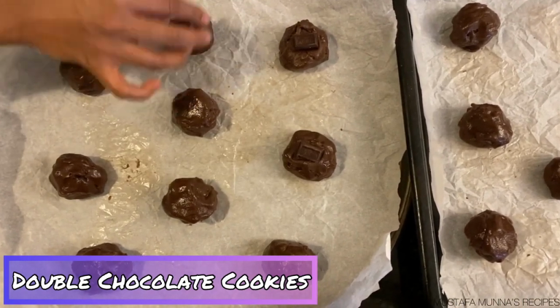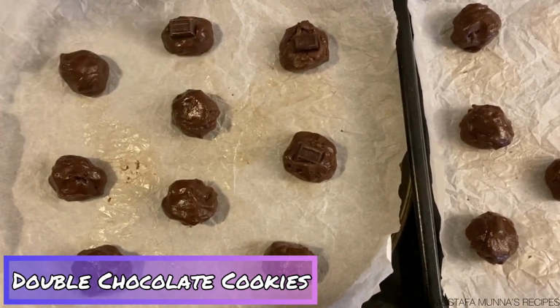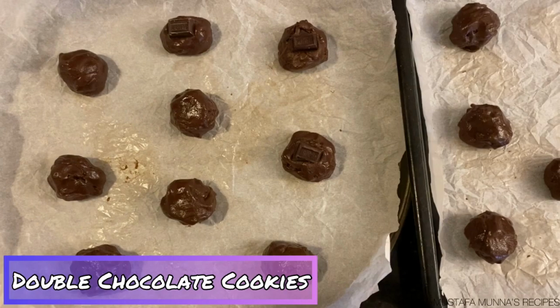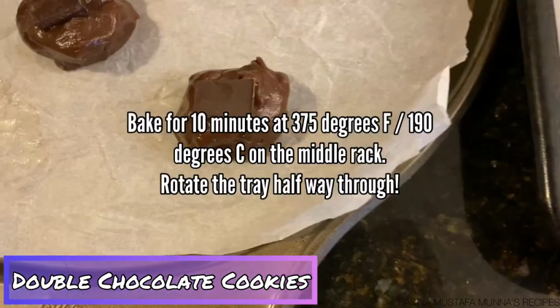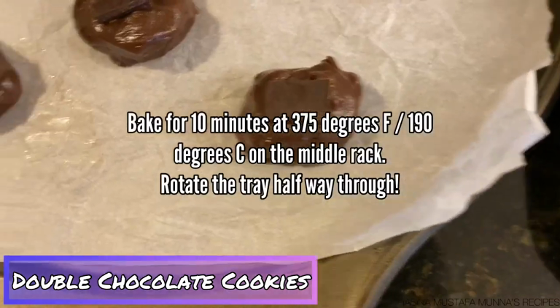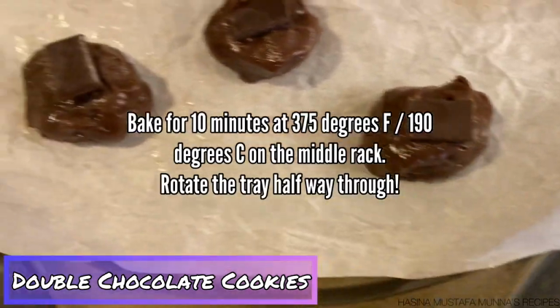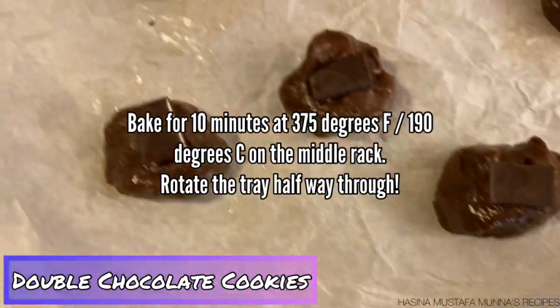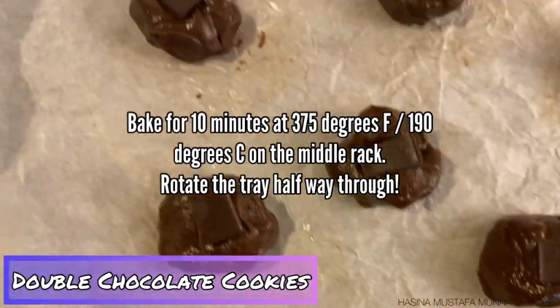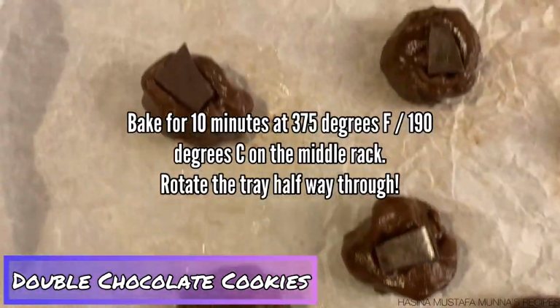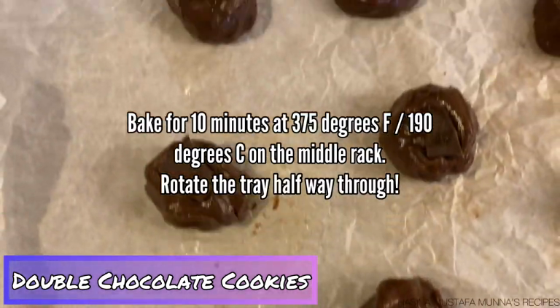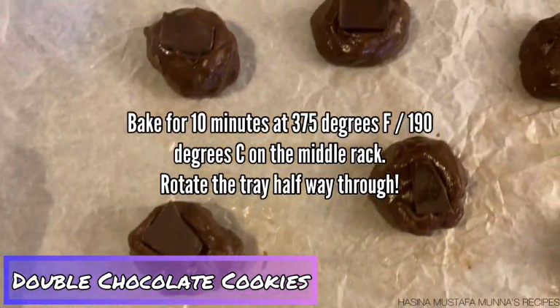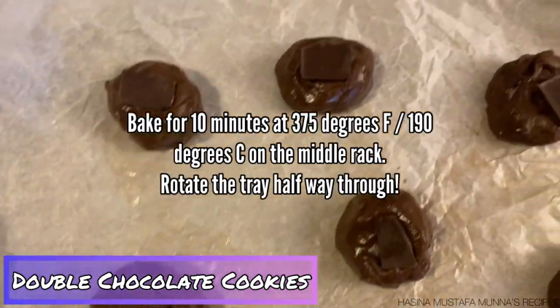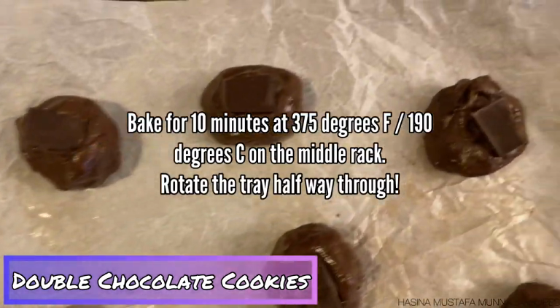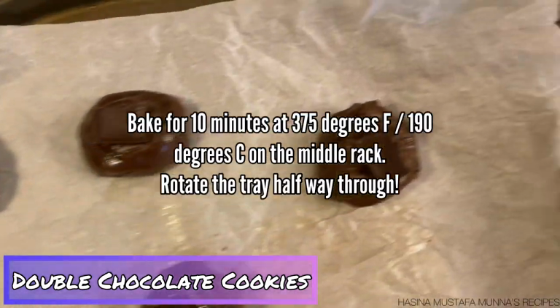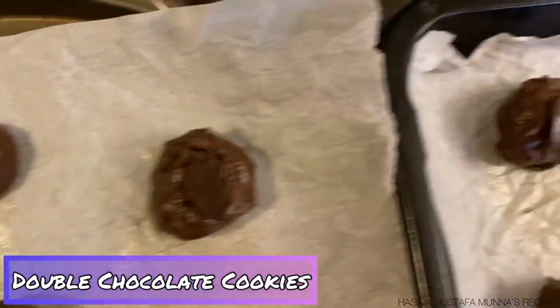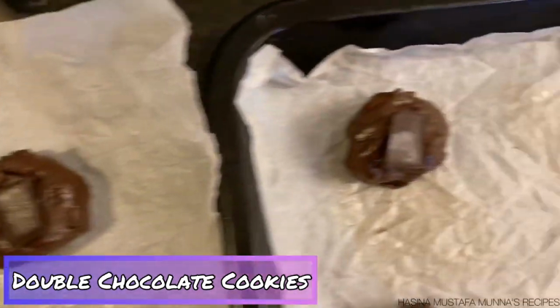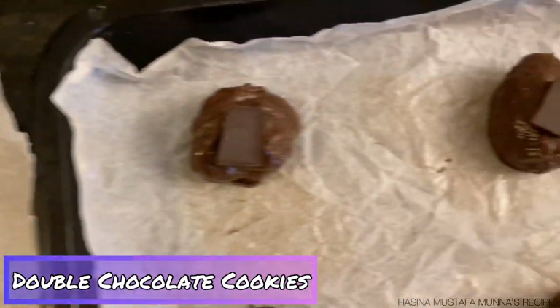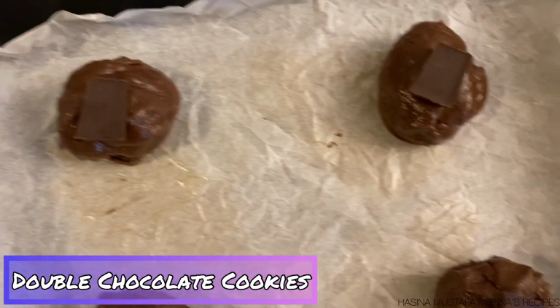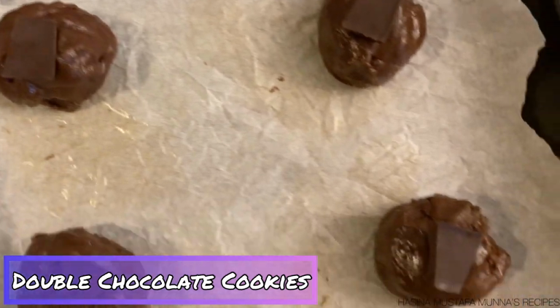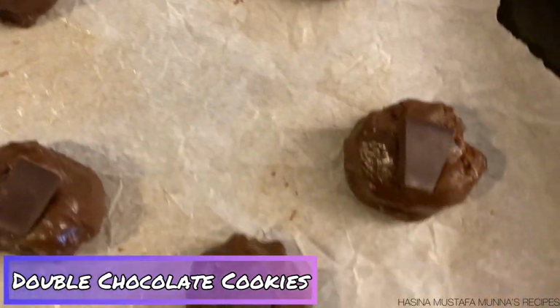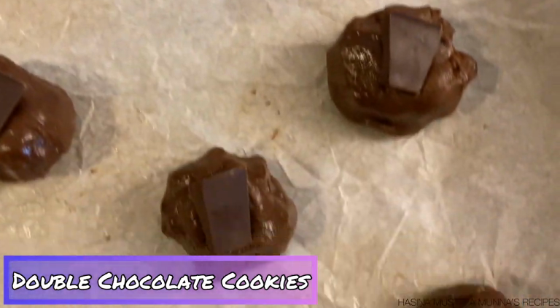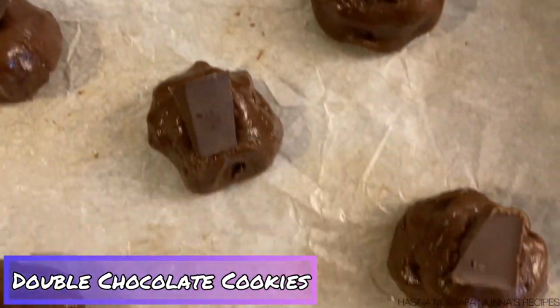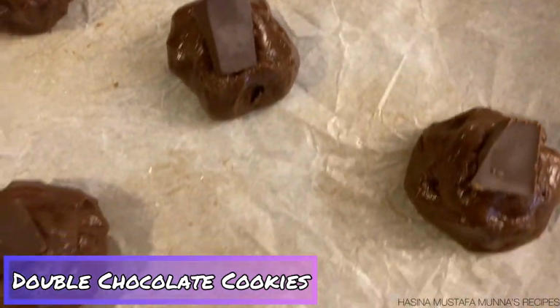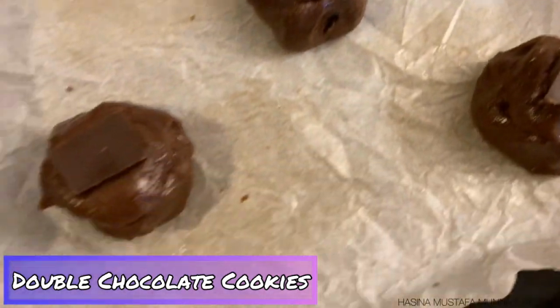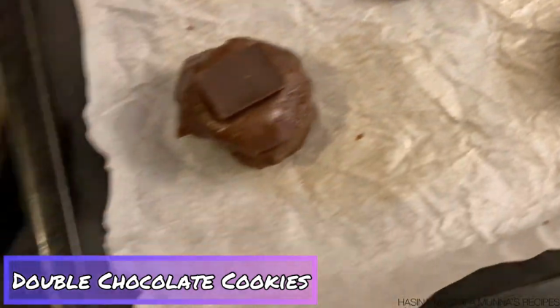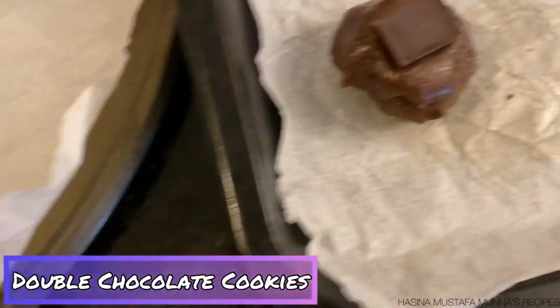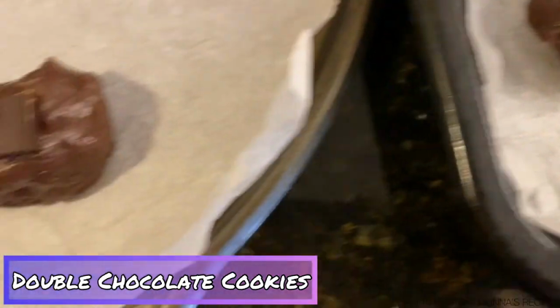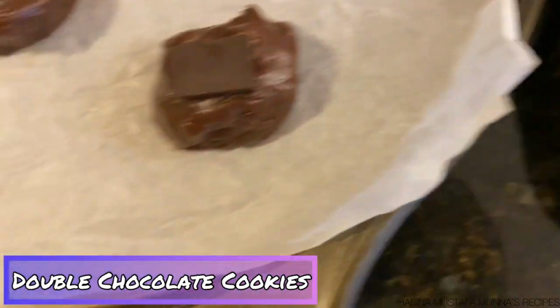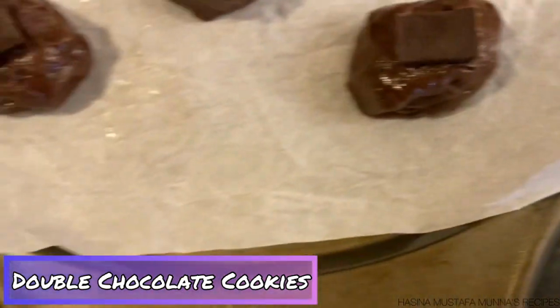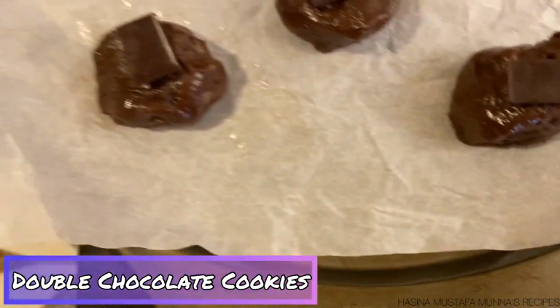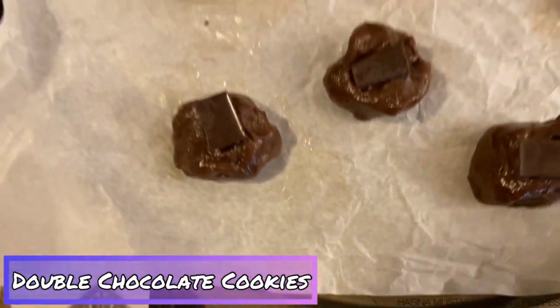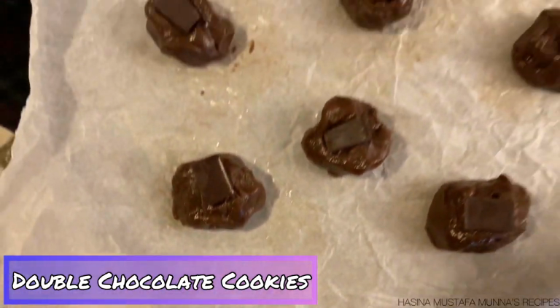Bake the cookies for 10 minutes at 375 degrees Fahrenheit on the middle rack of your oven. Rotate the trays halfway through to make sure they cook evenly.